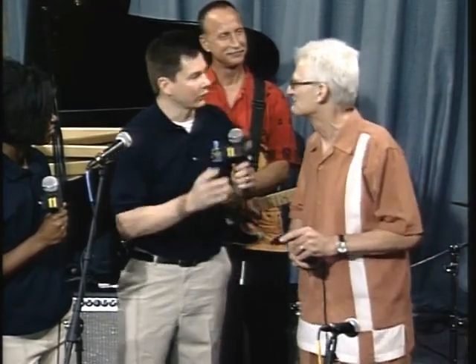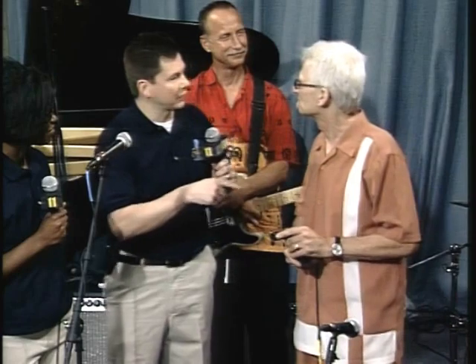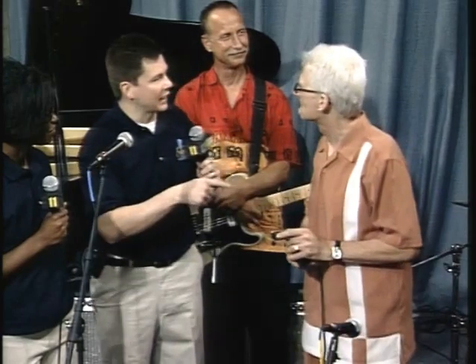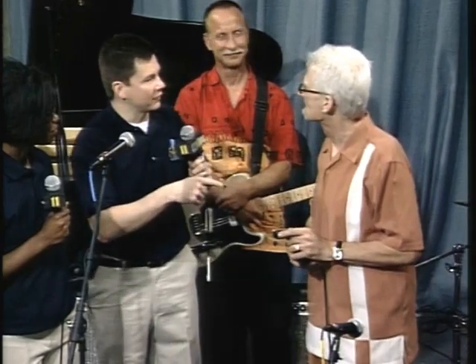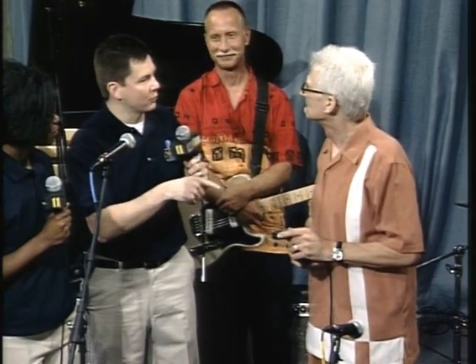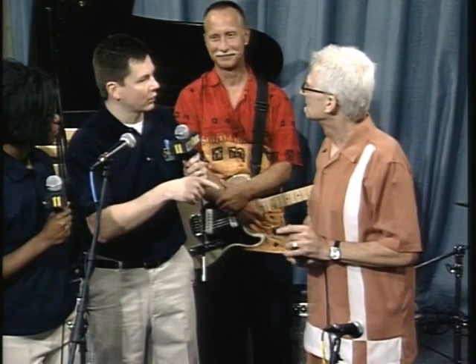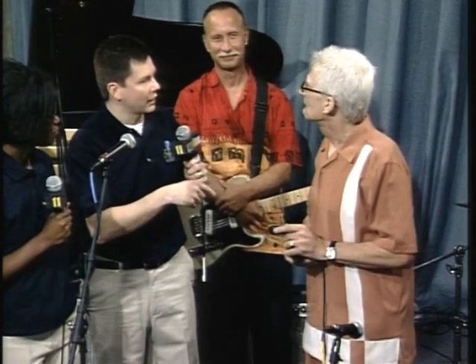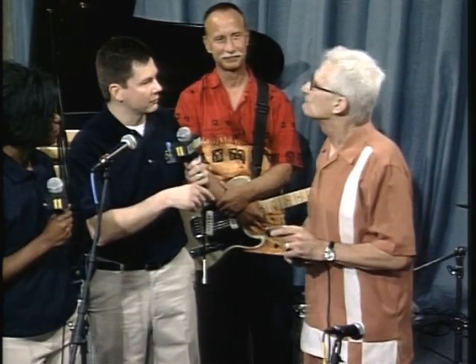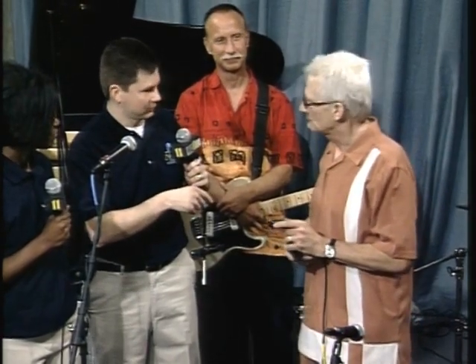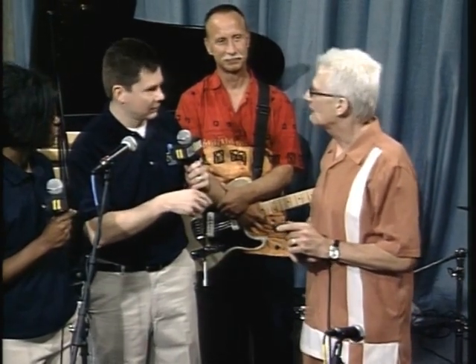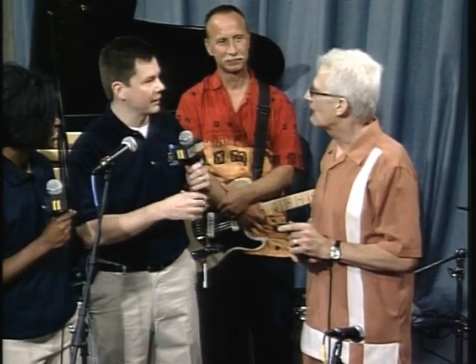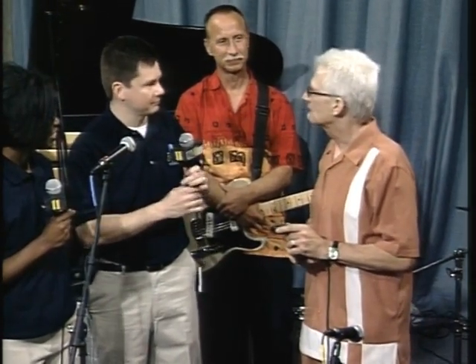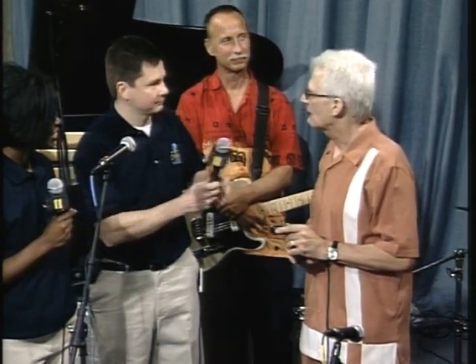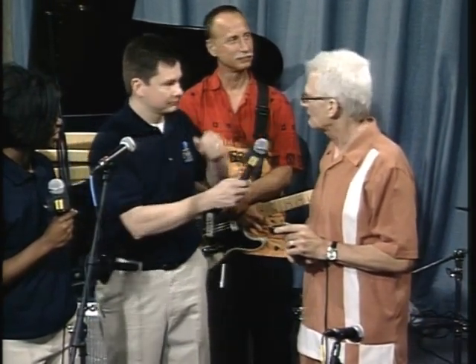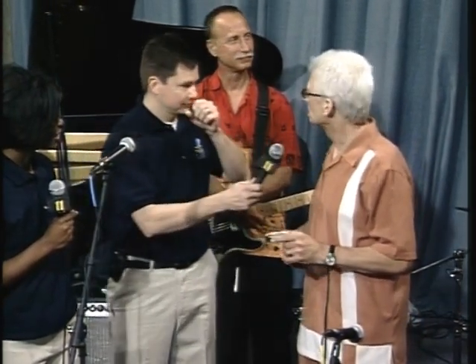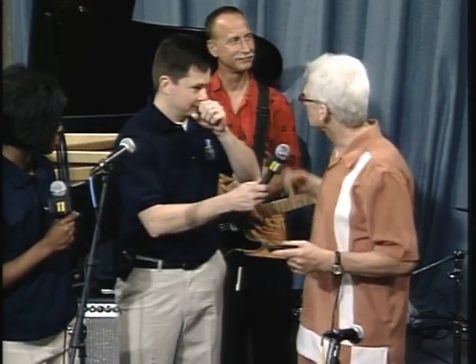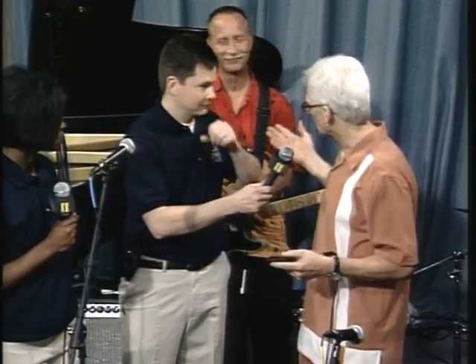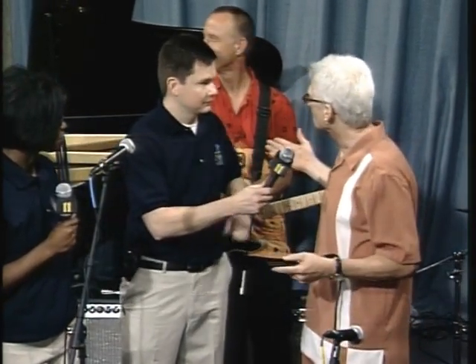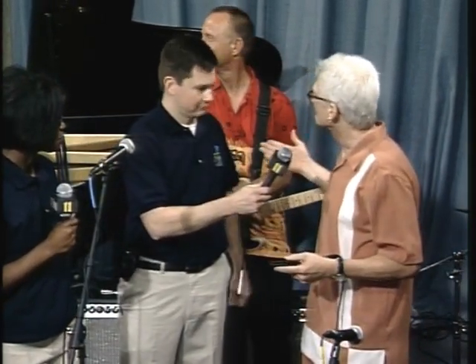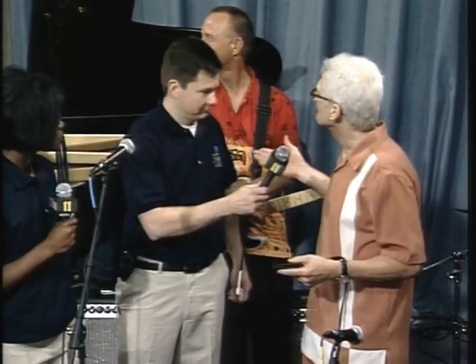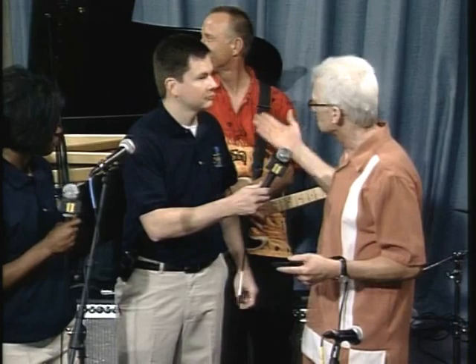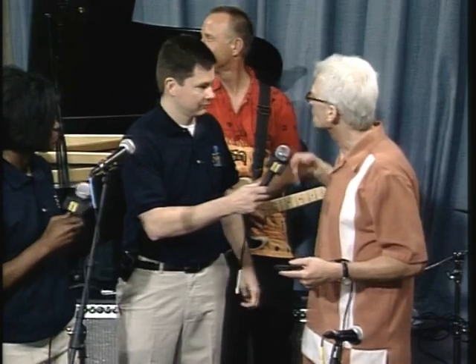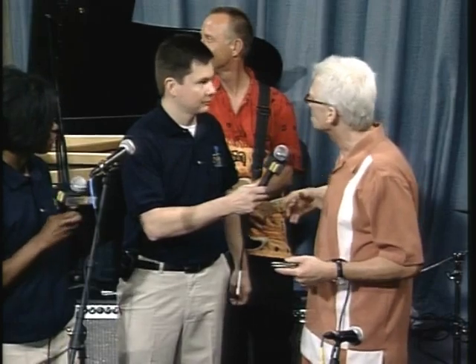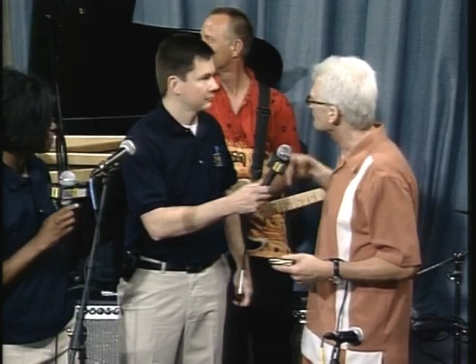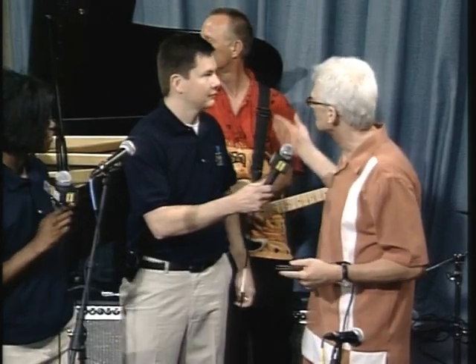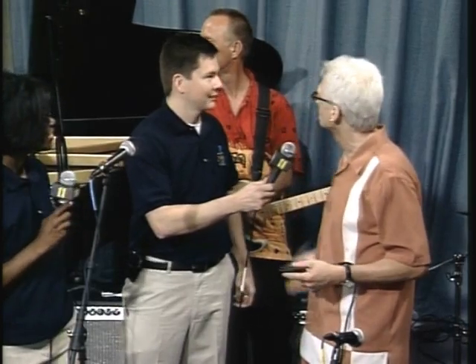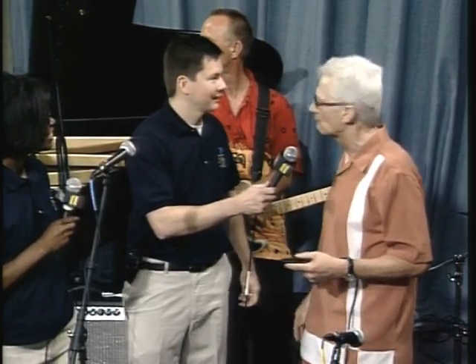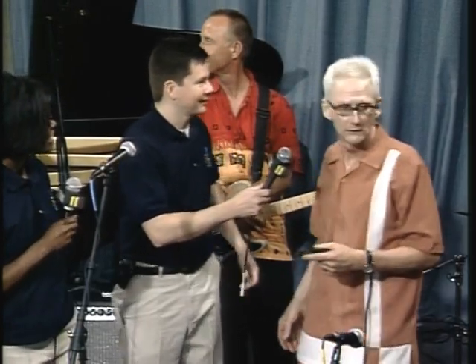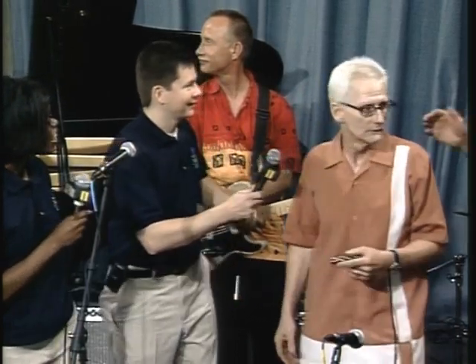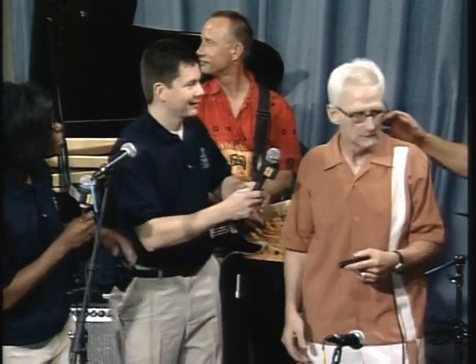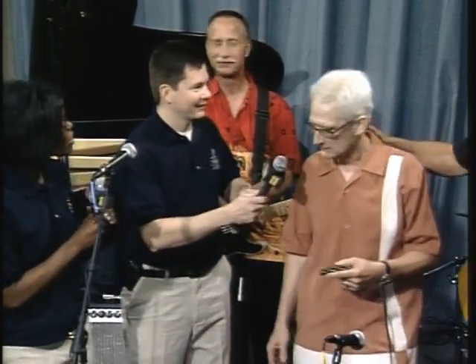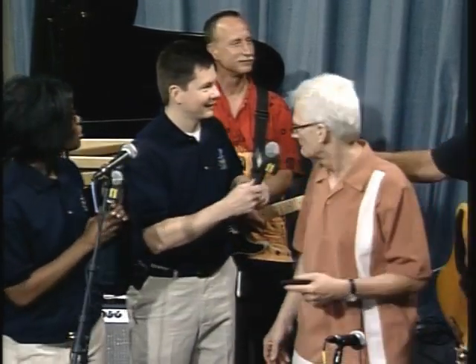Y'all are going to play a few more coming up? I think we're going to take a break for a minute, and we're going to come back and do a couple more.